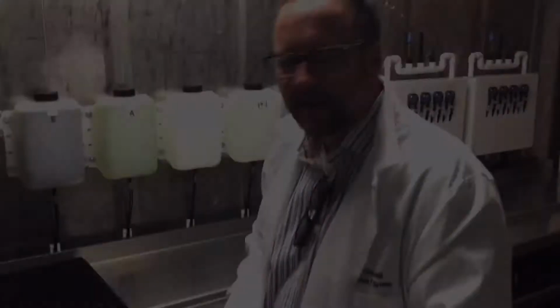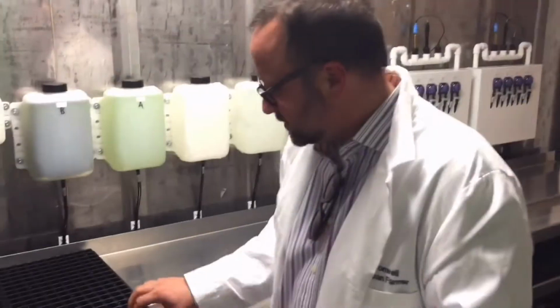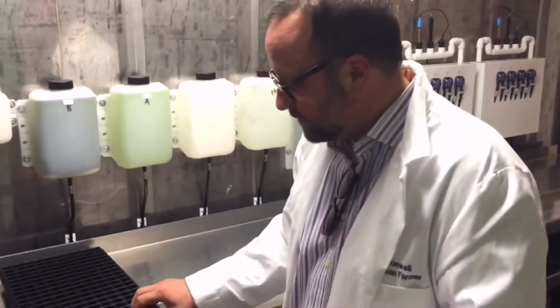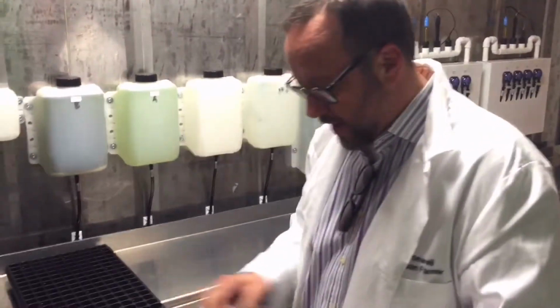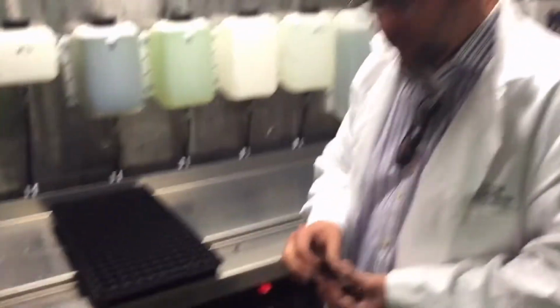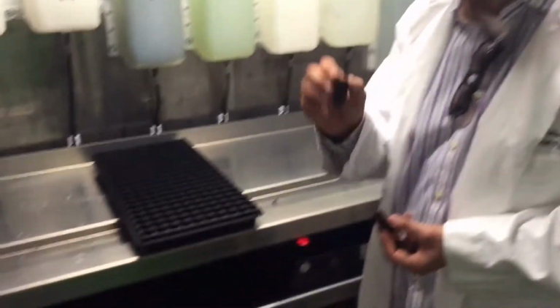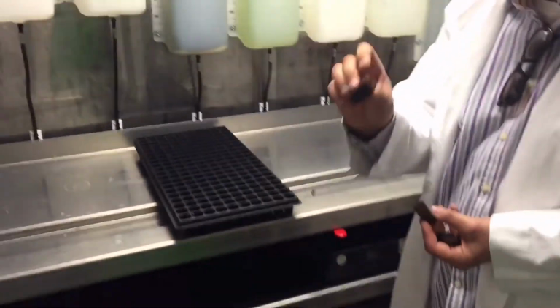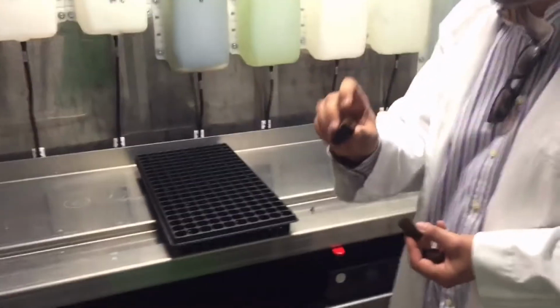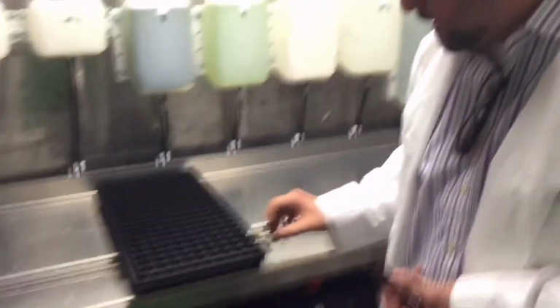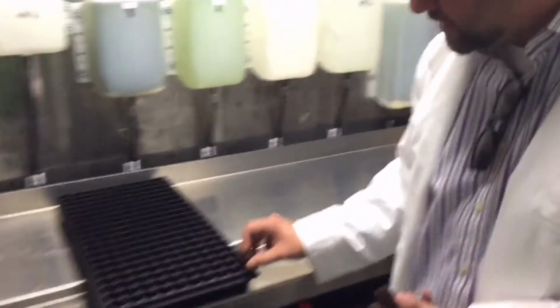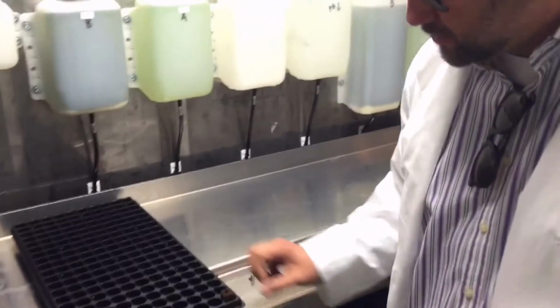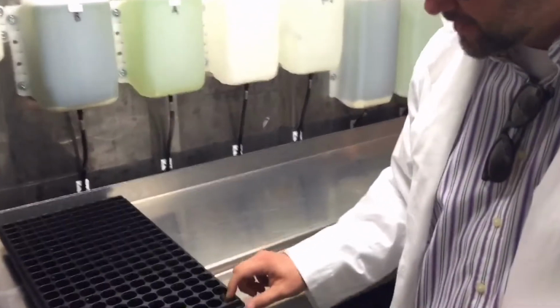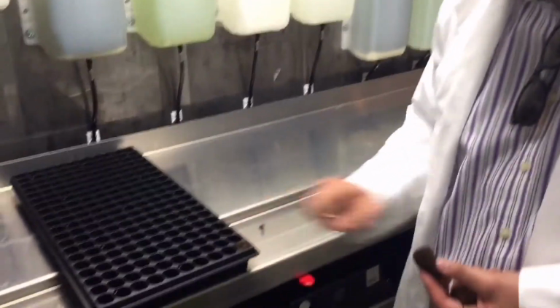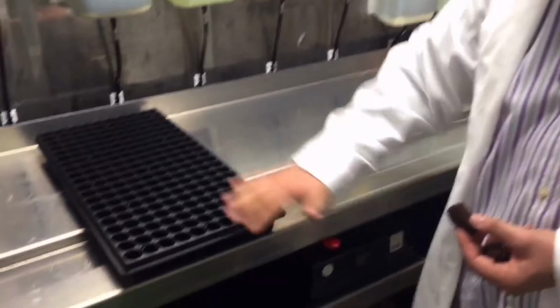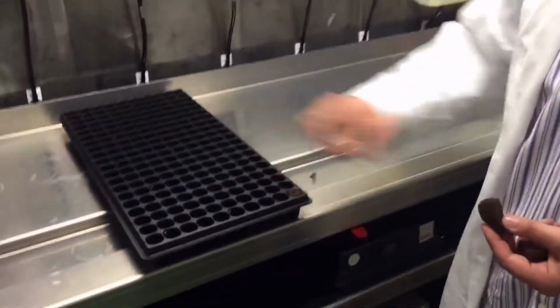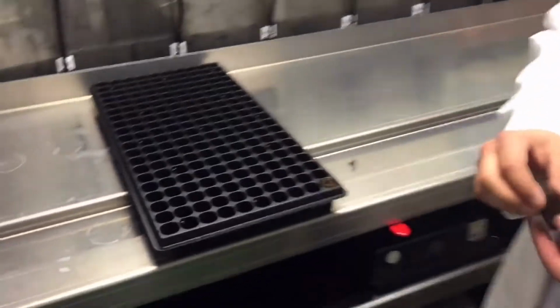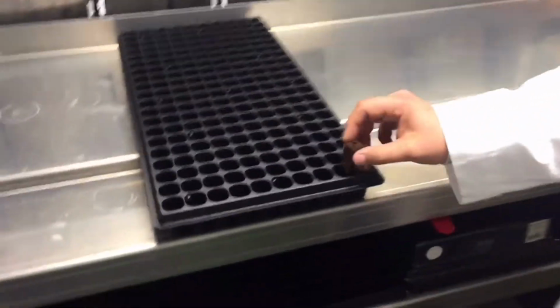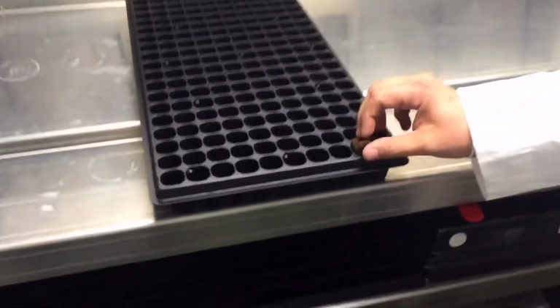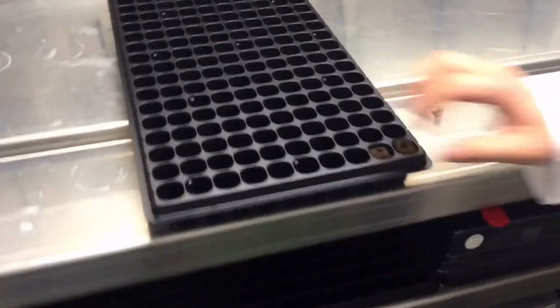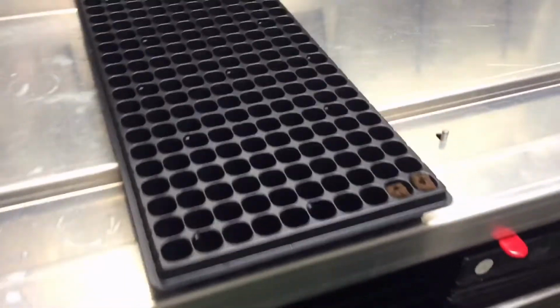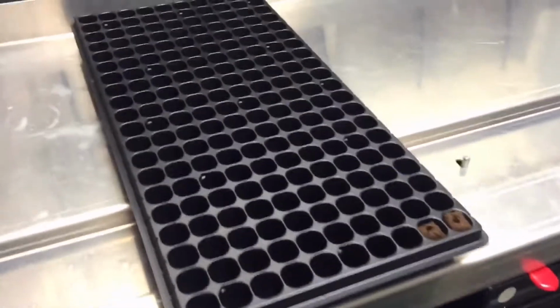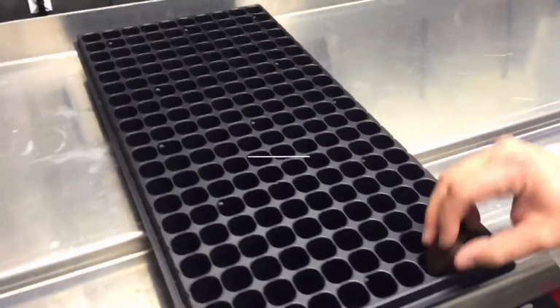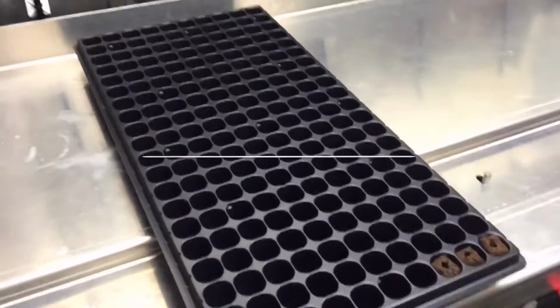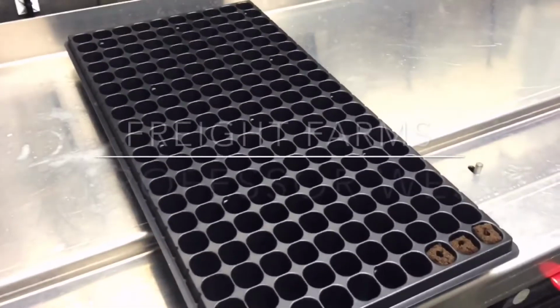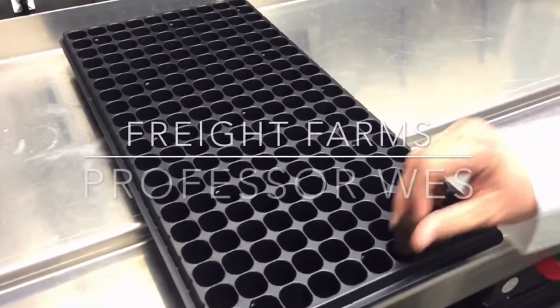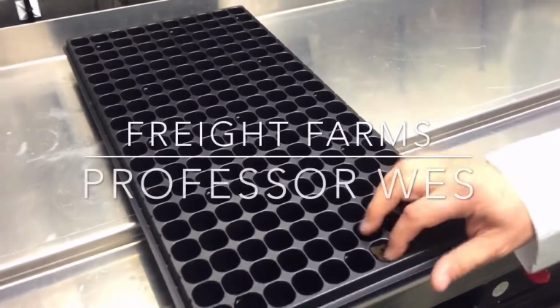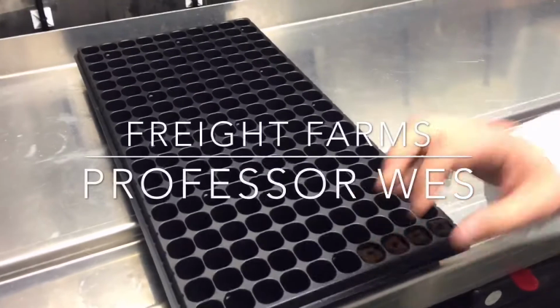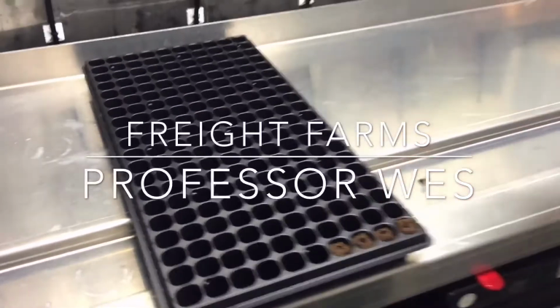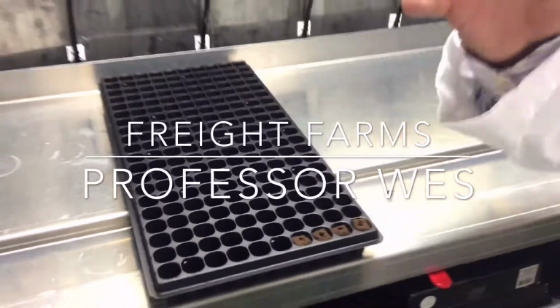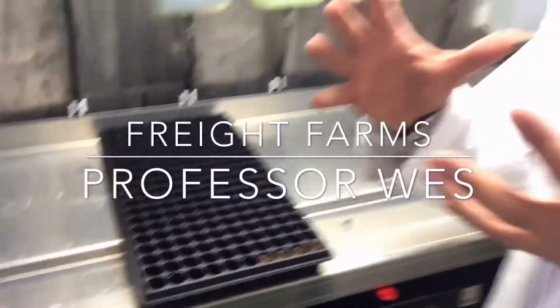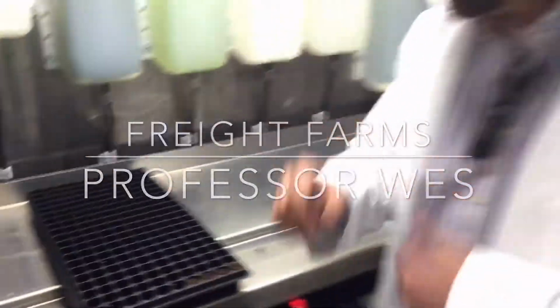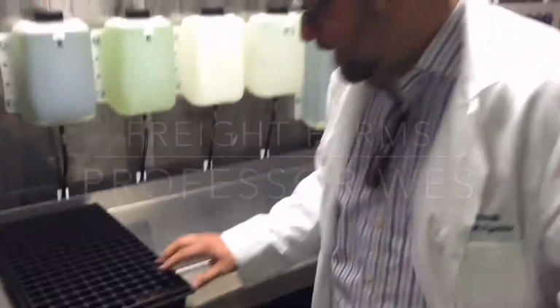So it starts off with a tray. You start with all these little peat moss pucks that drop inside here to fill a whole tray. Then you drop the seeds inside — whatever seed you want. Usually the small leafy vegetables work best.